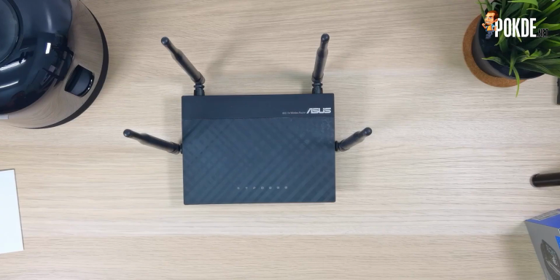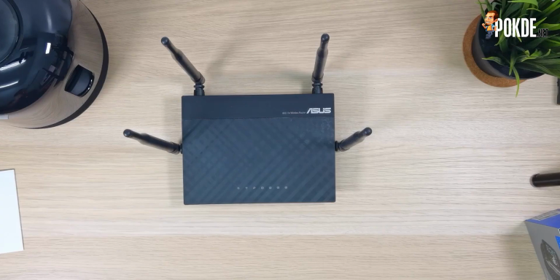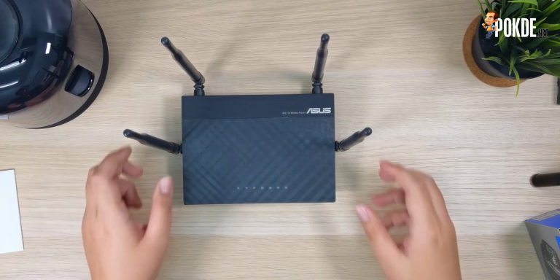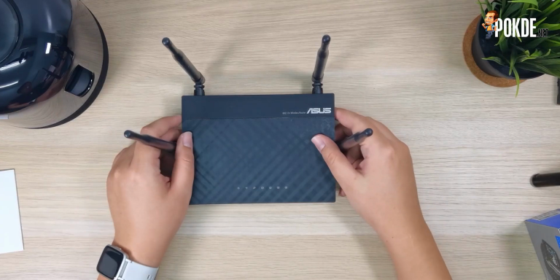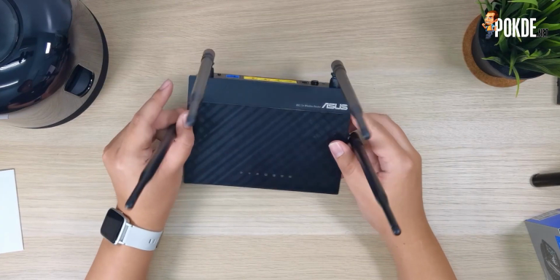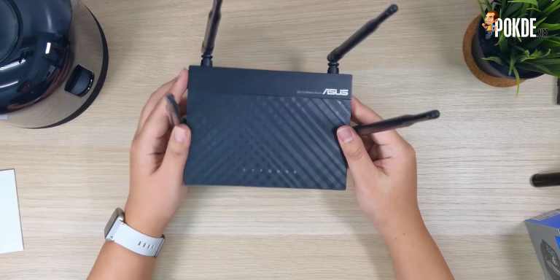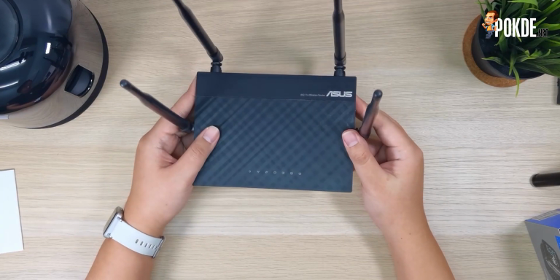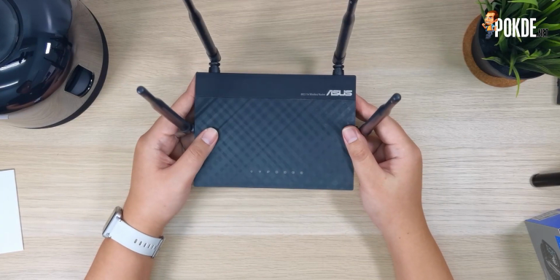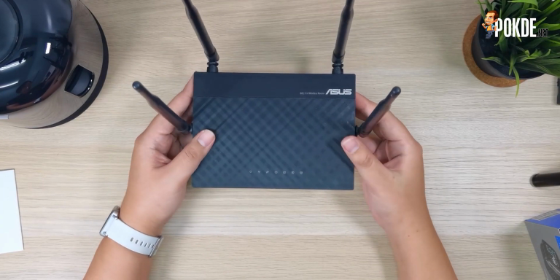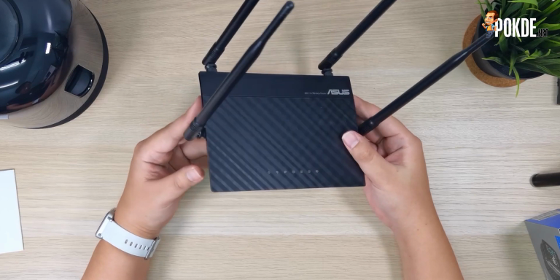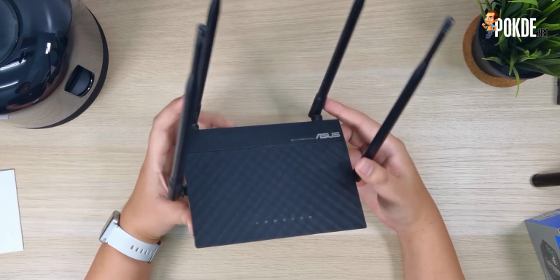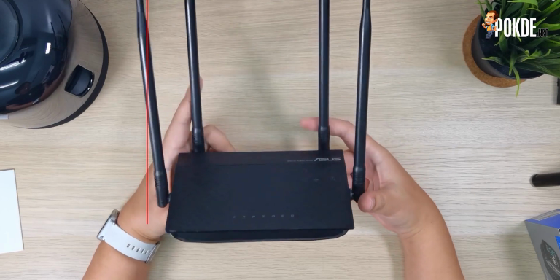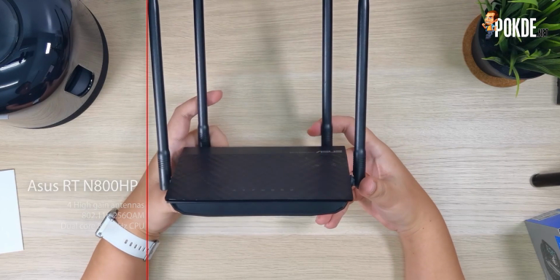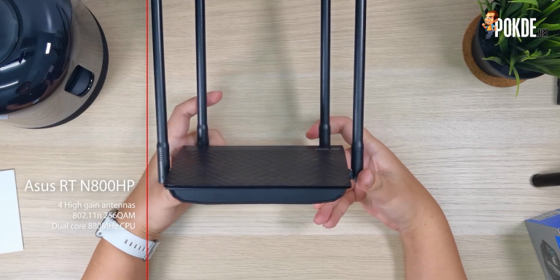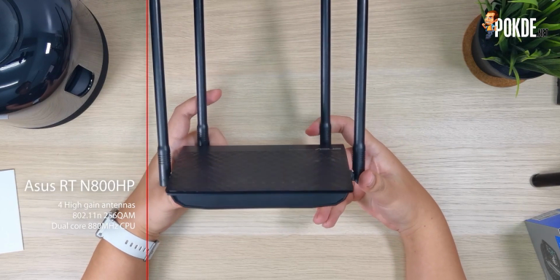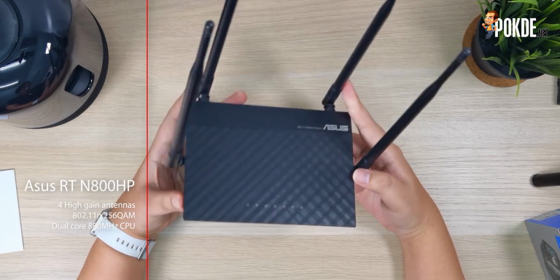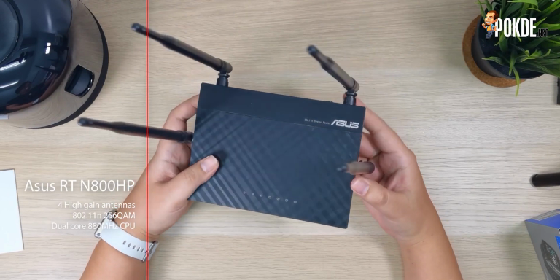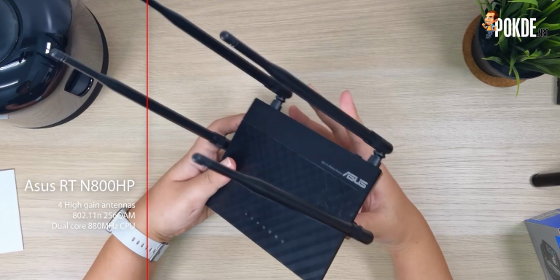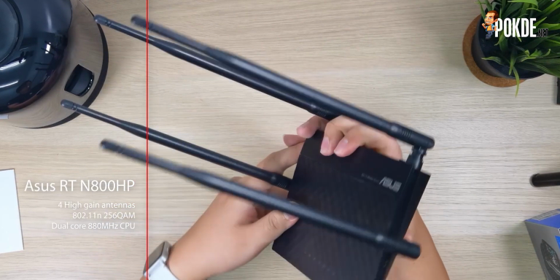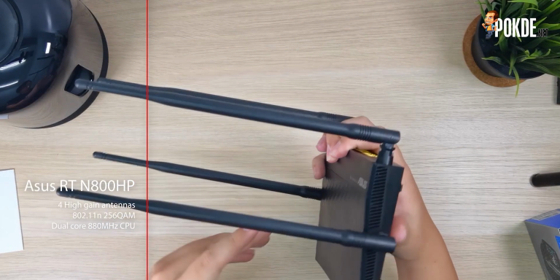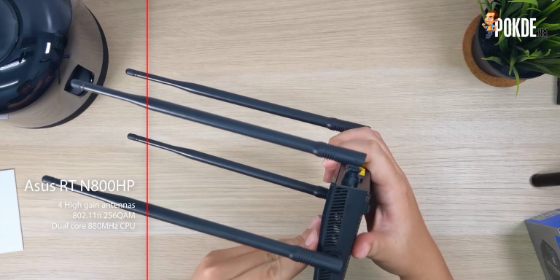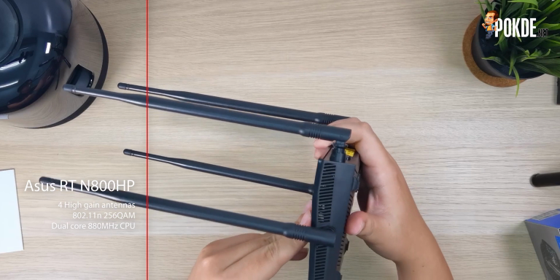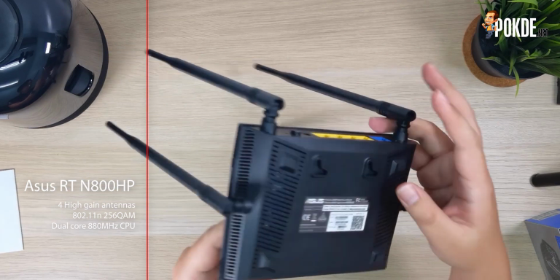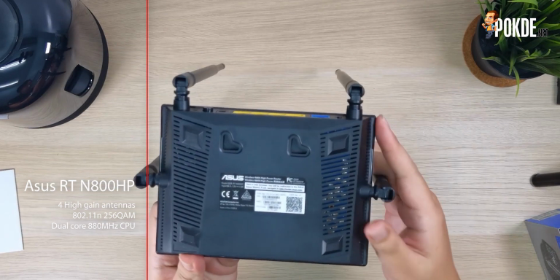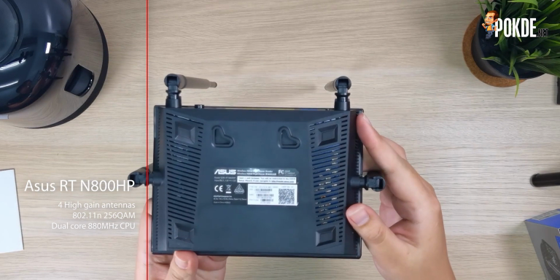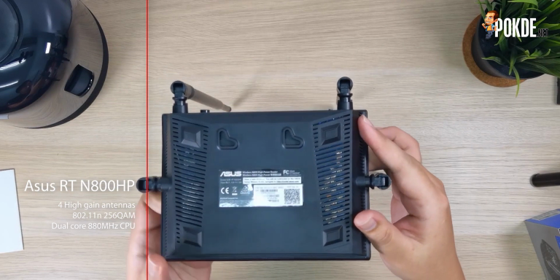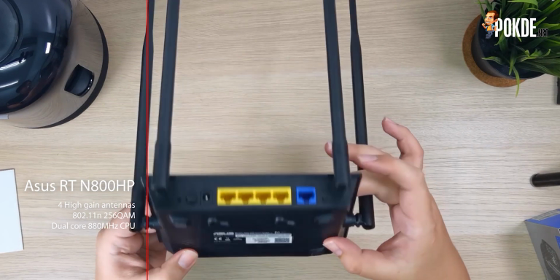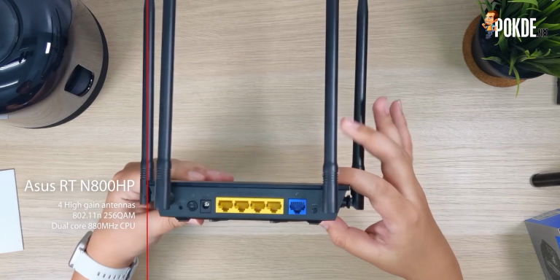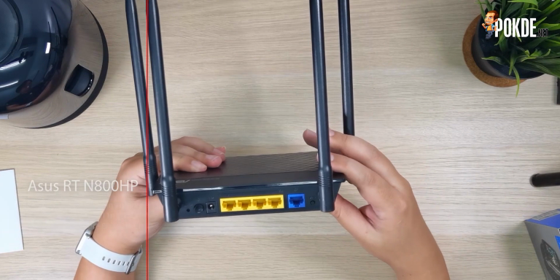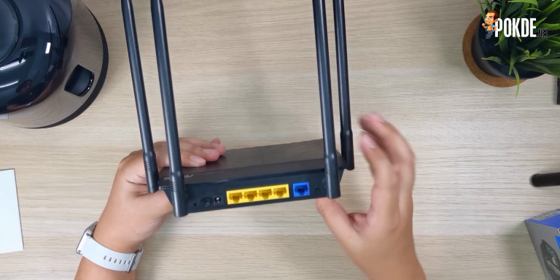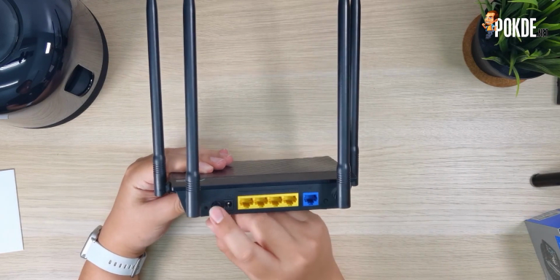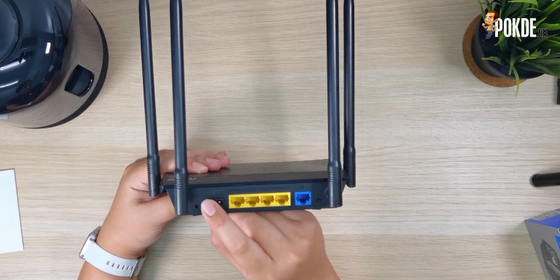So to solve my issue, I'm using an ASUS router as a repeater. Enter the ASUS RT-N800HP — a dual processor router with 4 high-gain antennas, which ranked among one of the best routers back then, but it has been collecting dust in a box in my collection until a few days ago.